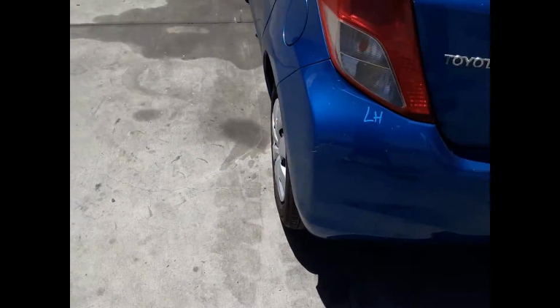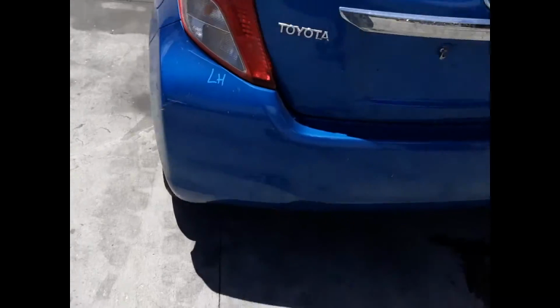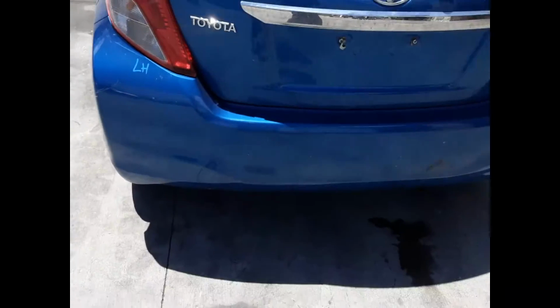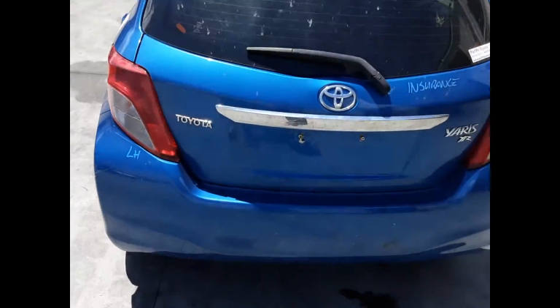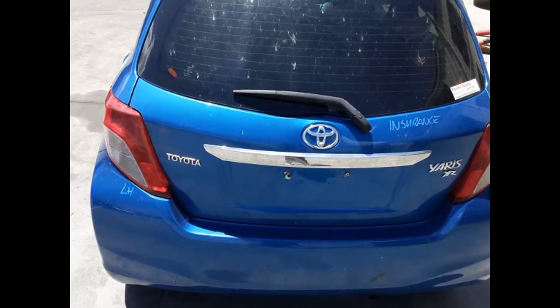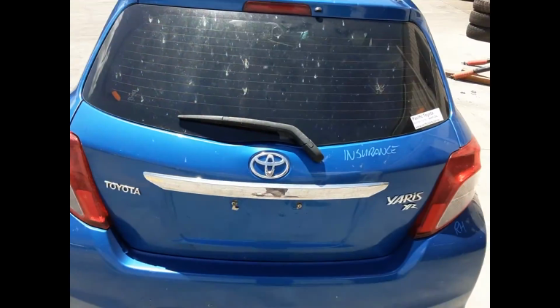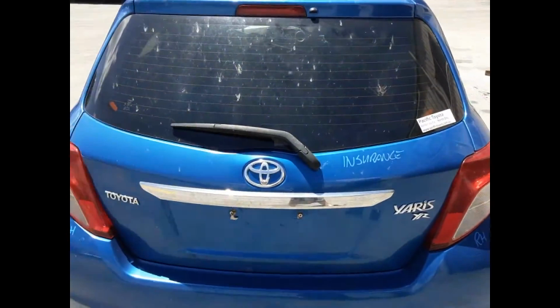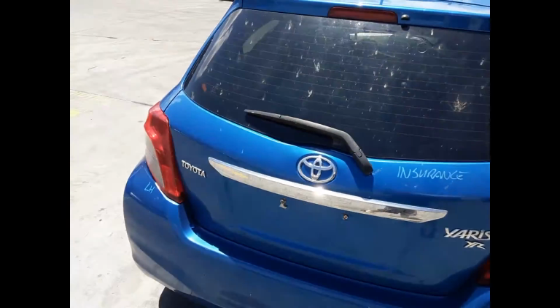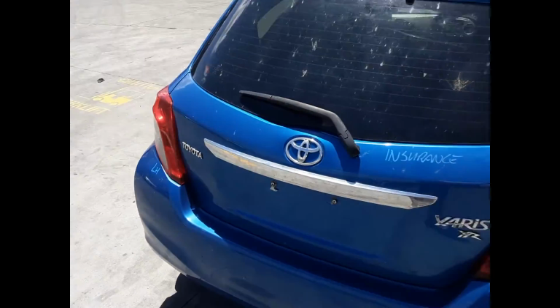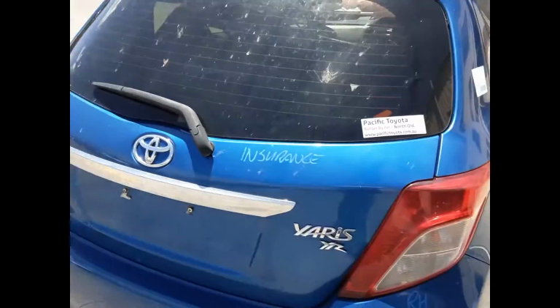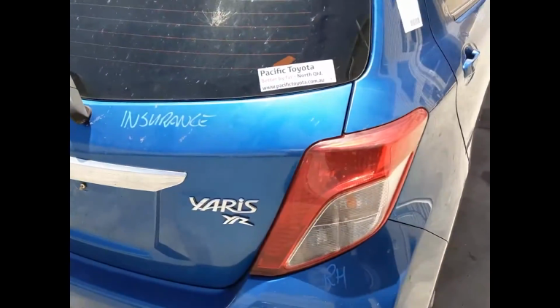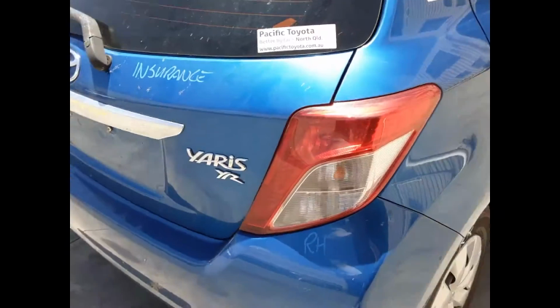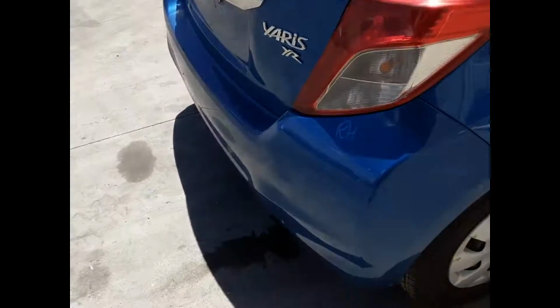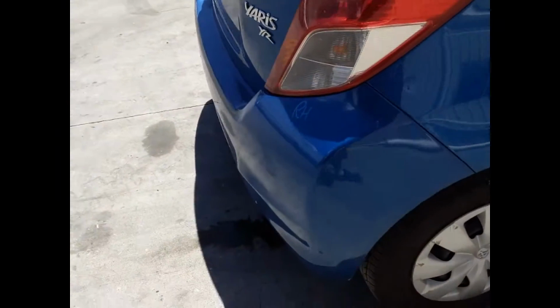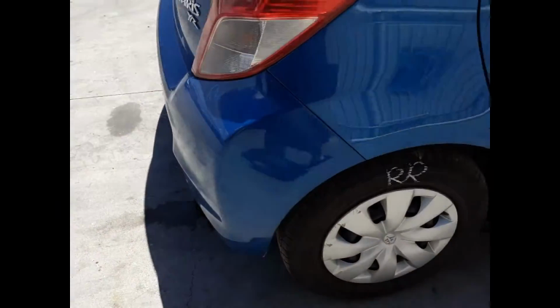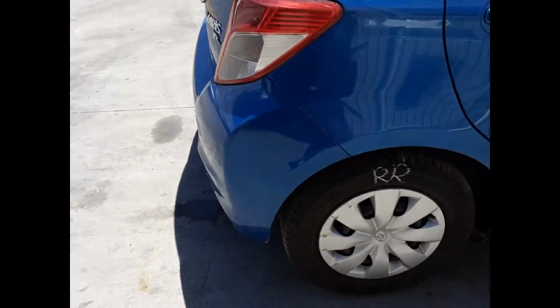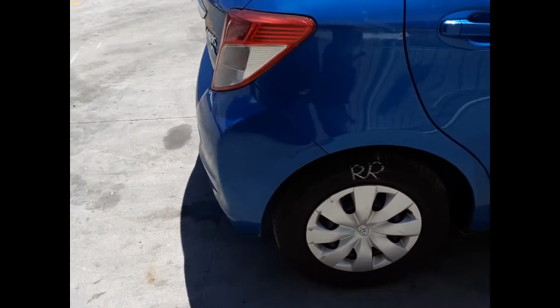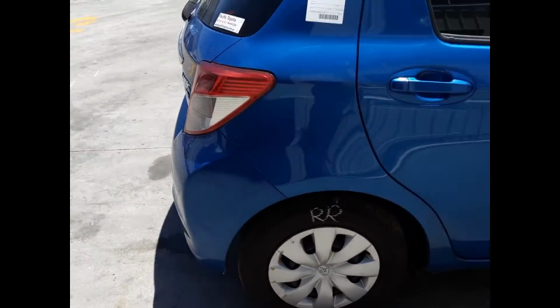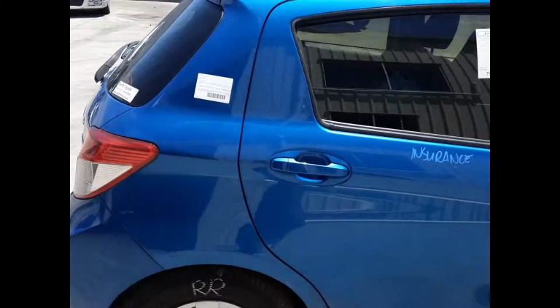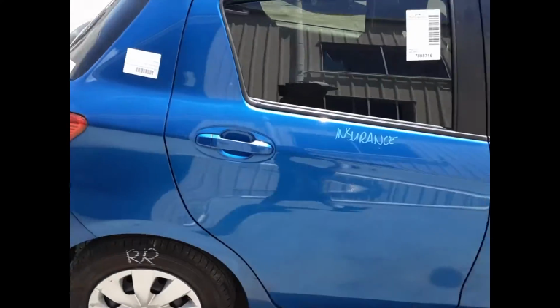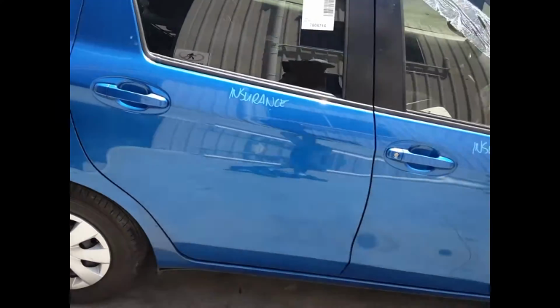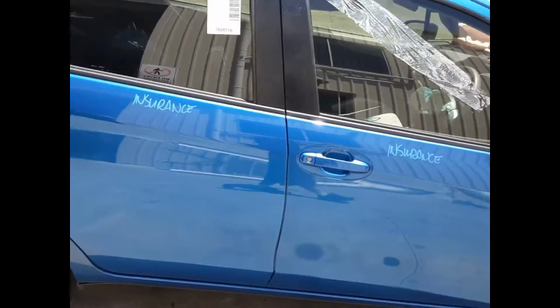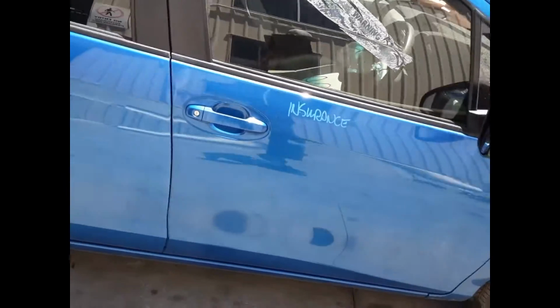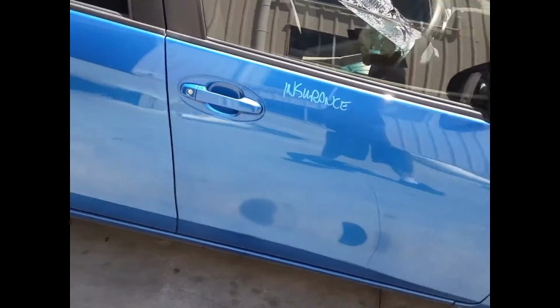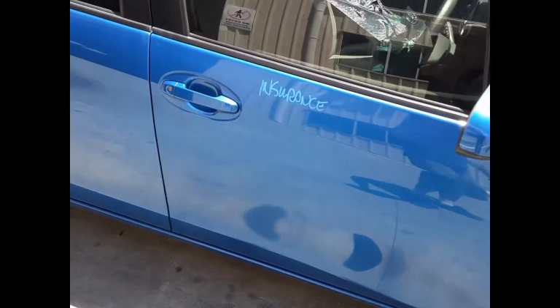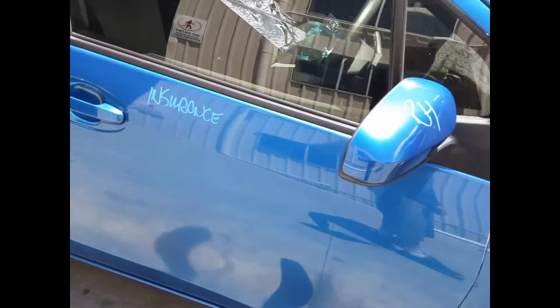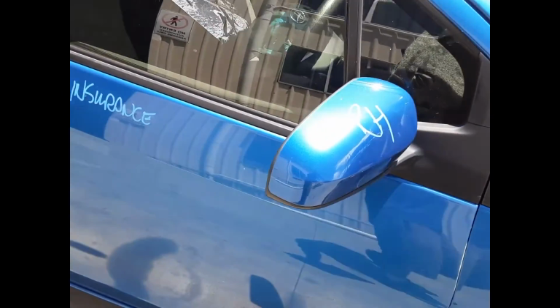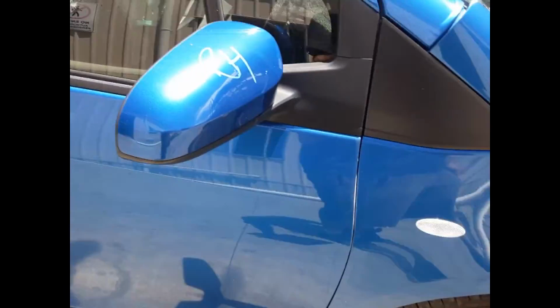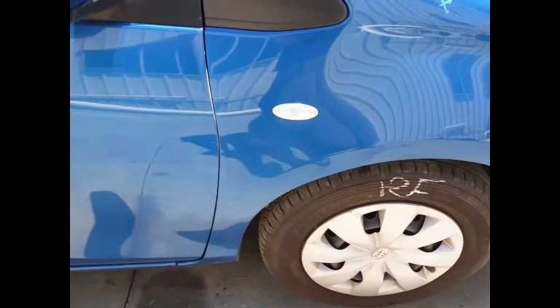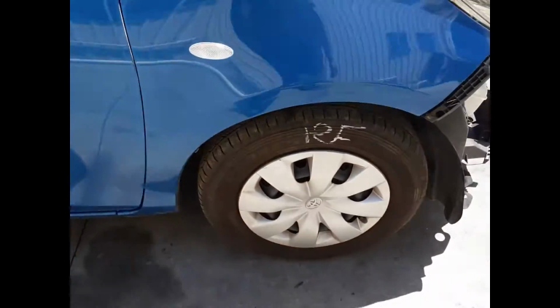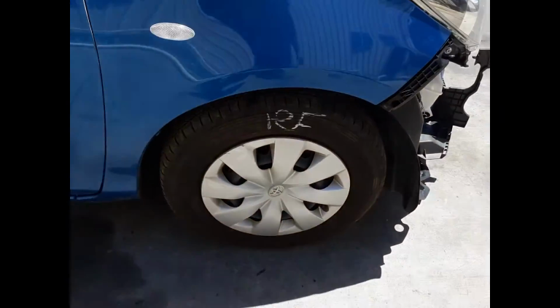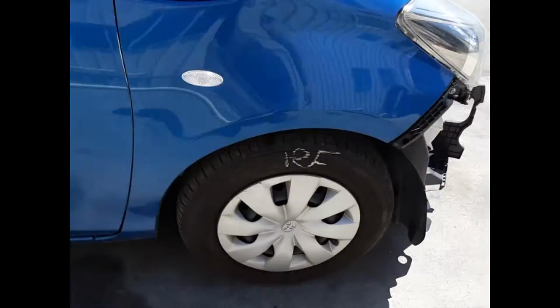Starting rear bumper cover, tailgate appears to have no damage, non-spoiler type. Right hand tower light, right rear 14-inch steel rim with a good tyre. Both right hand doors appear to have no damage. Right power door mirror and a right front 14-inch steel rim with a good tyre.